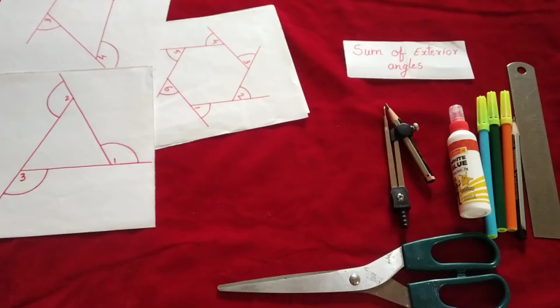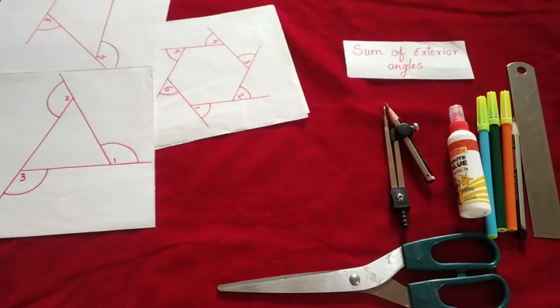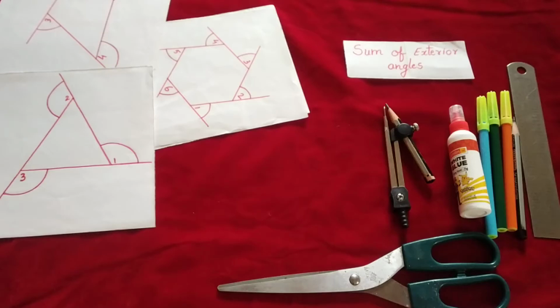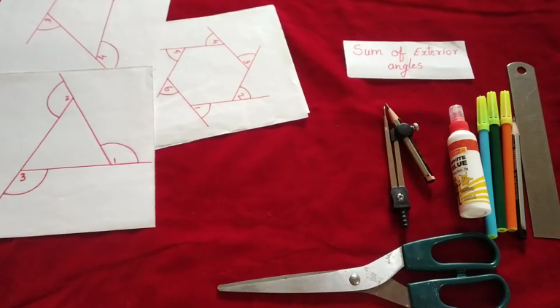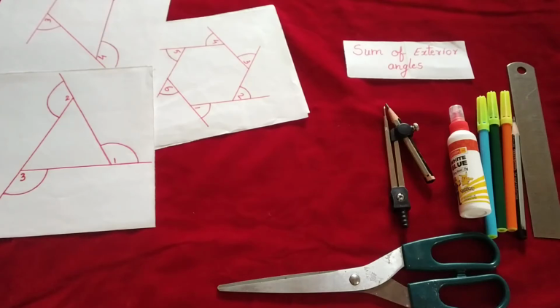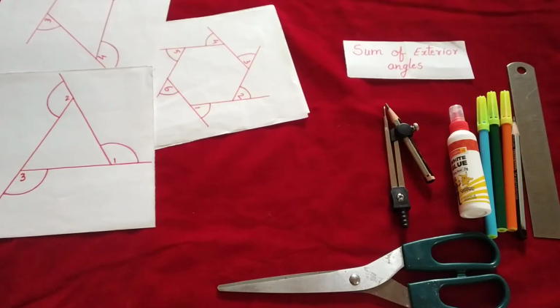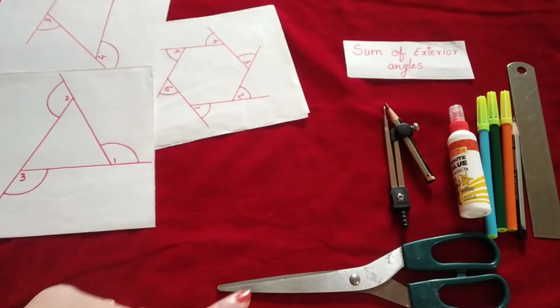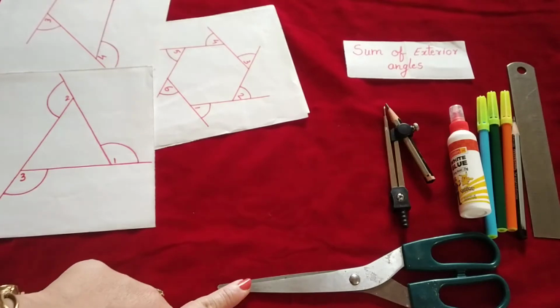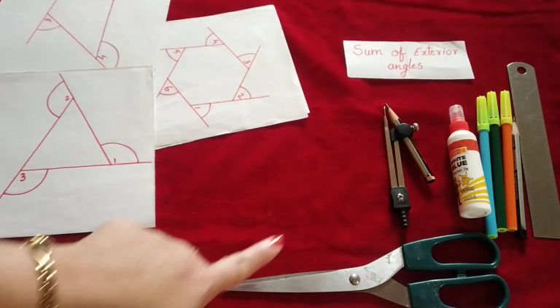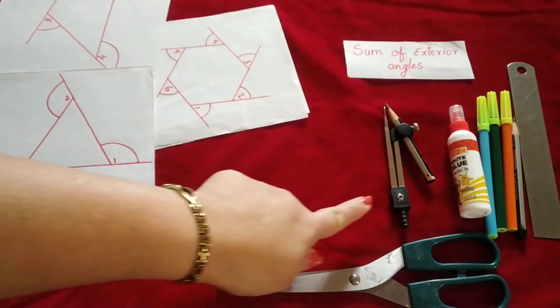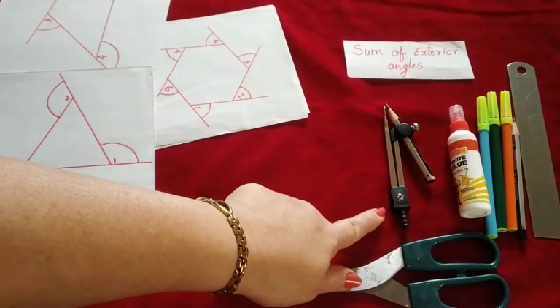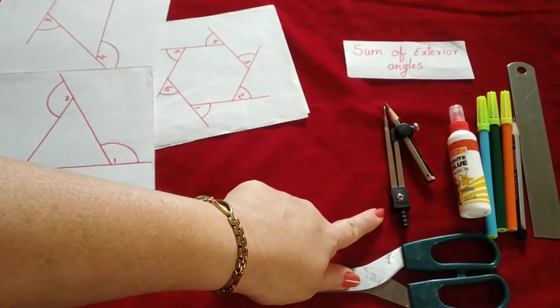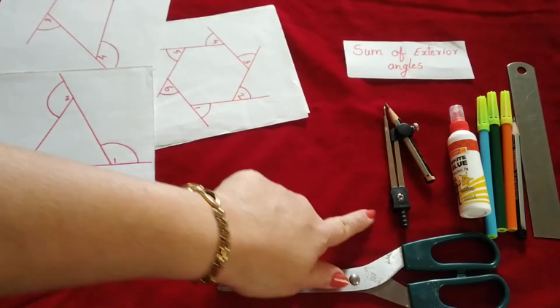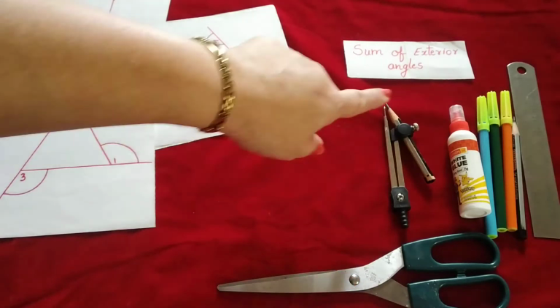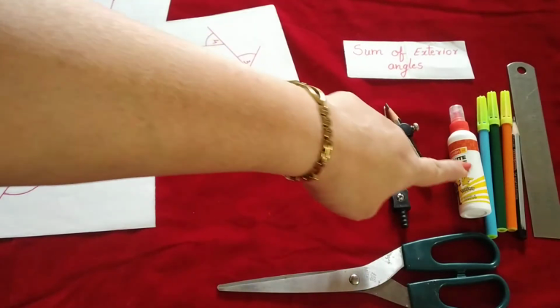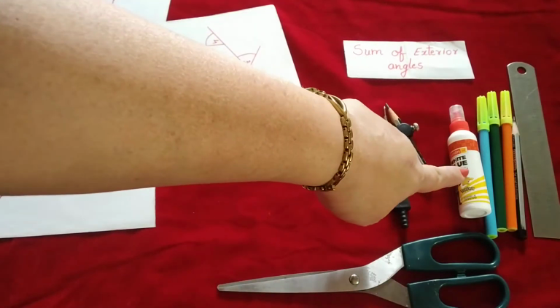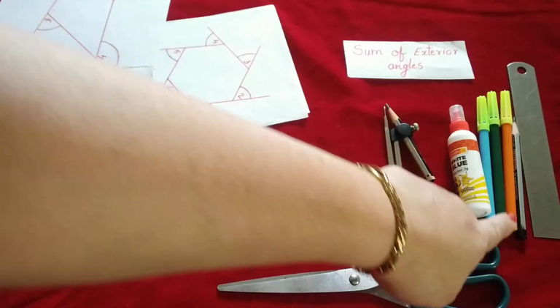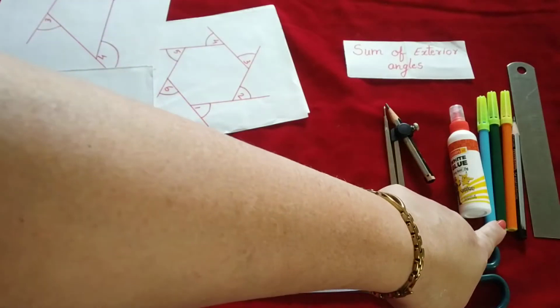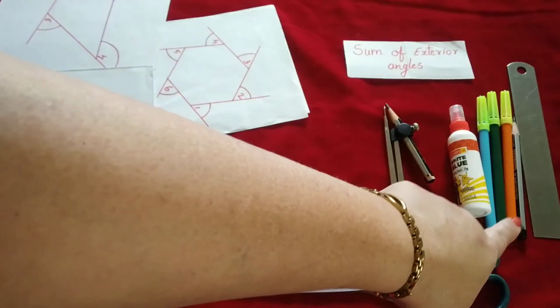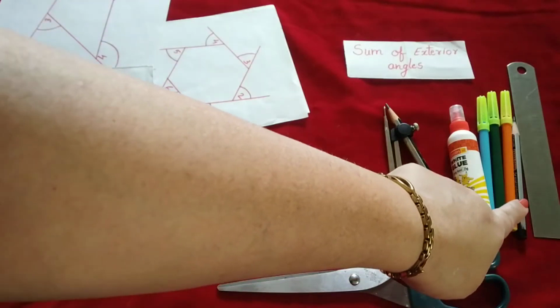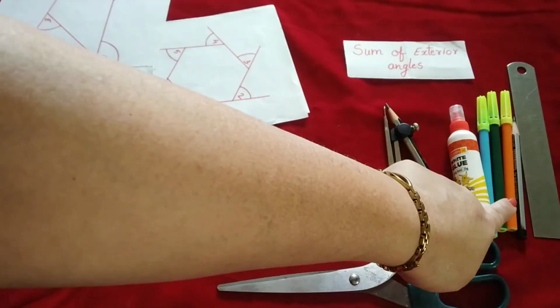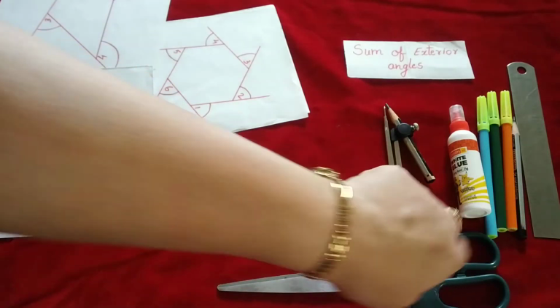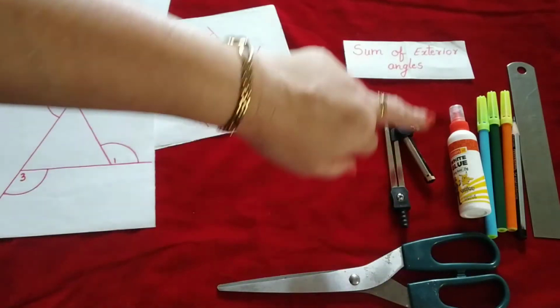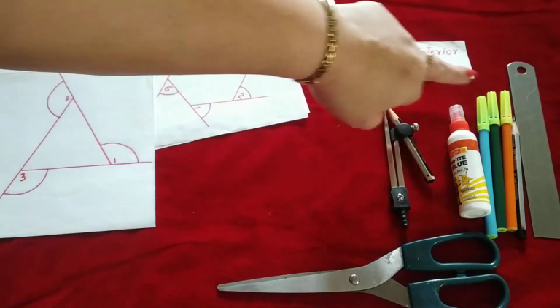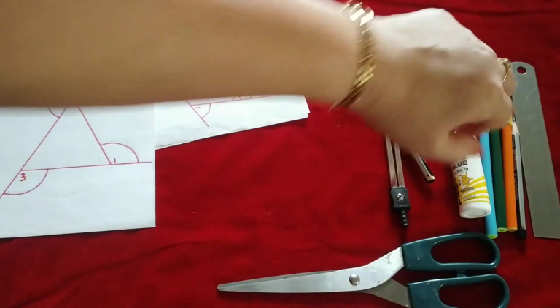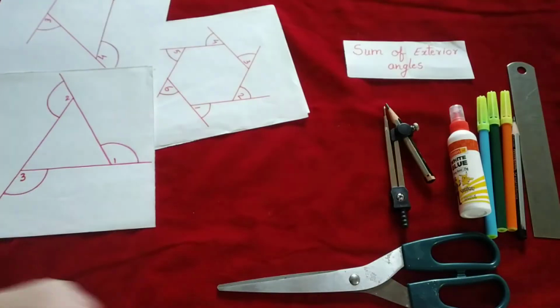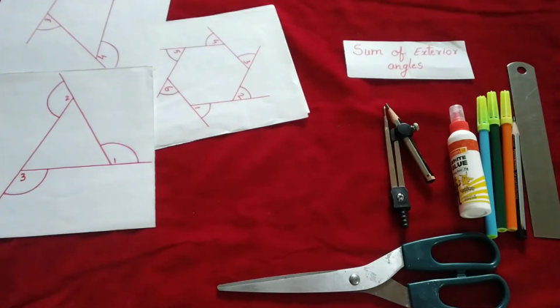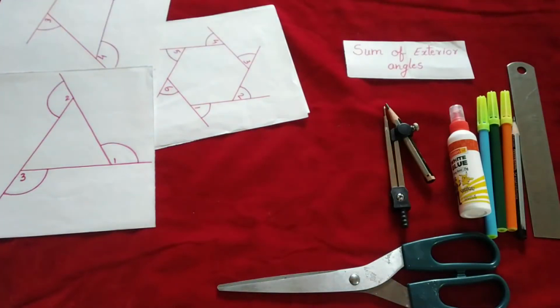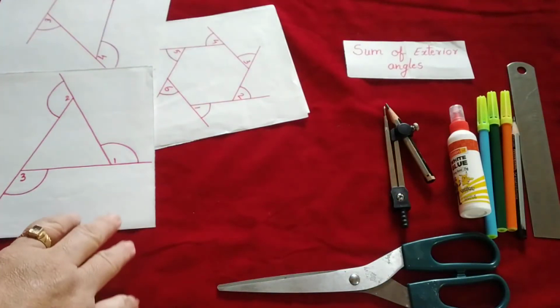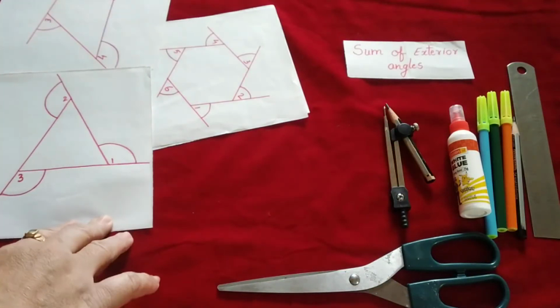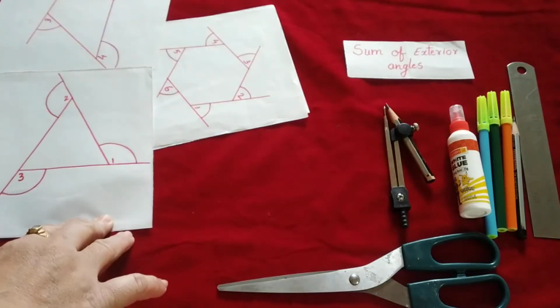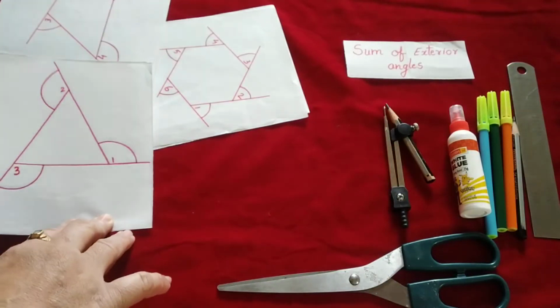For this activity we require scissors, compasses, Fevicol, sketch pen, pencil, scale, and a few cutouts.